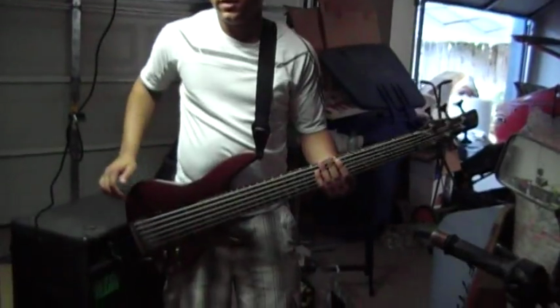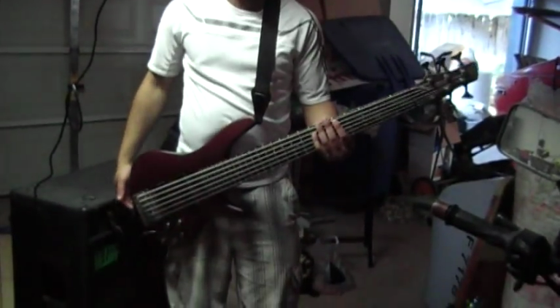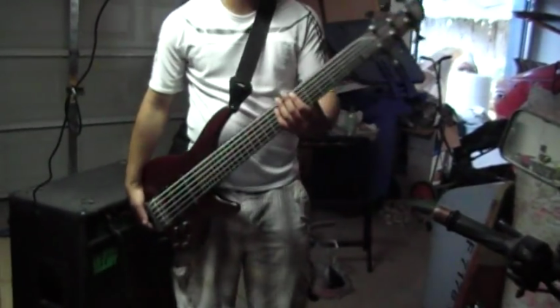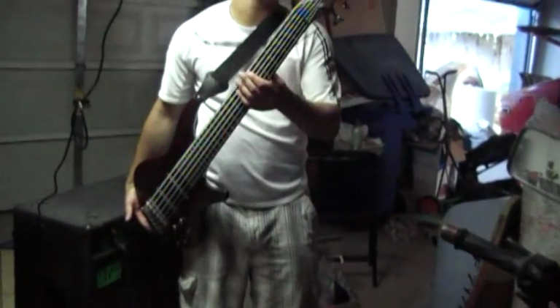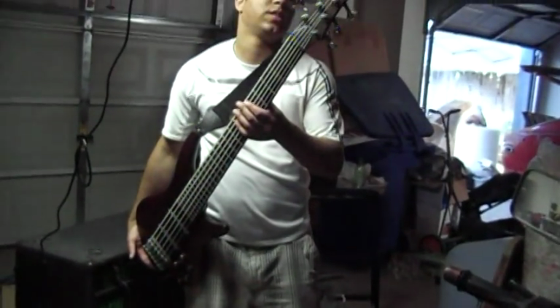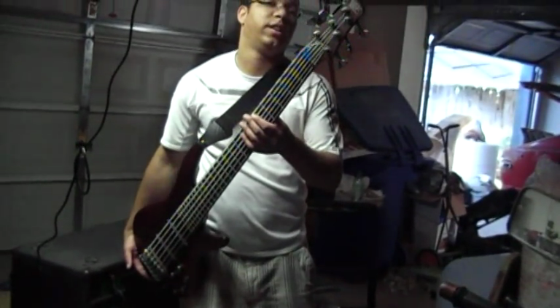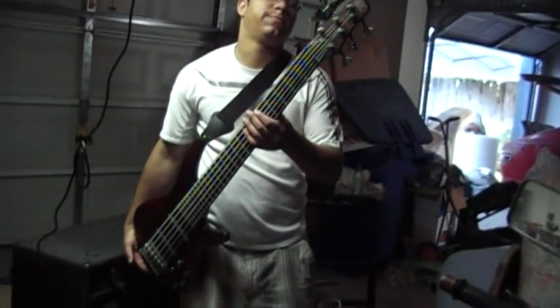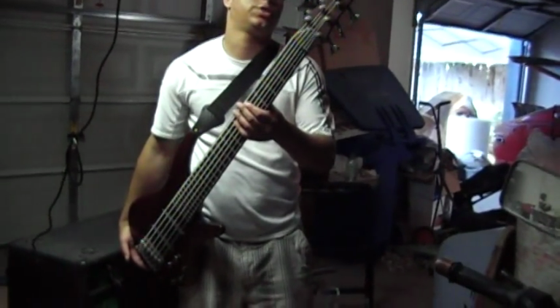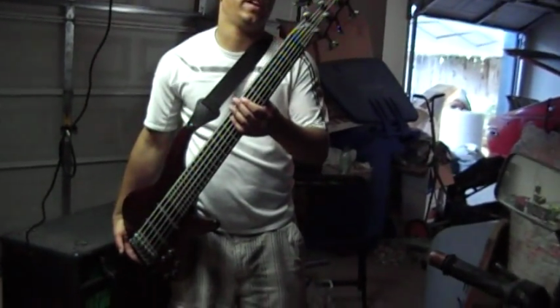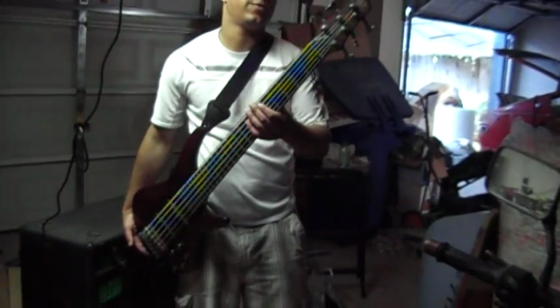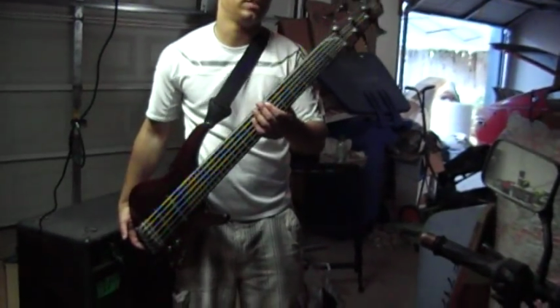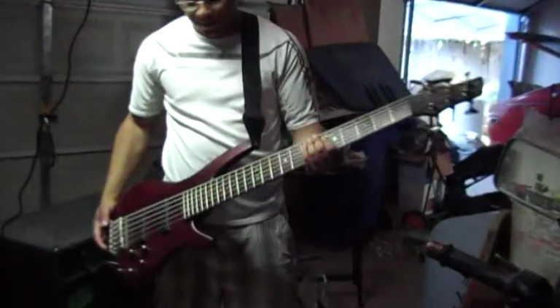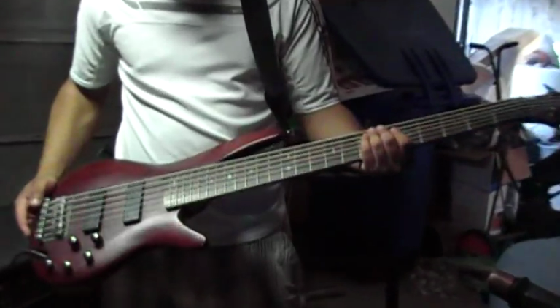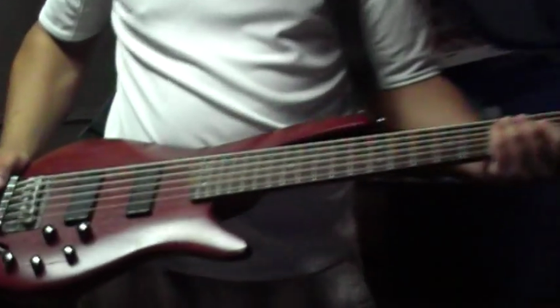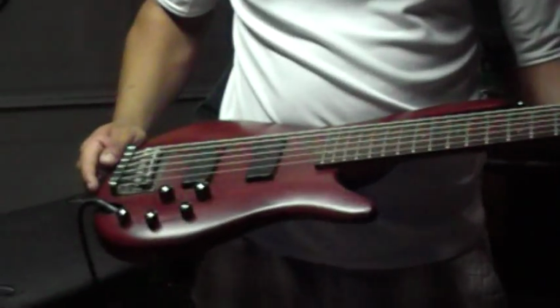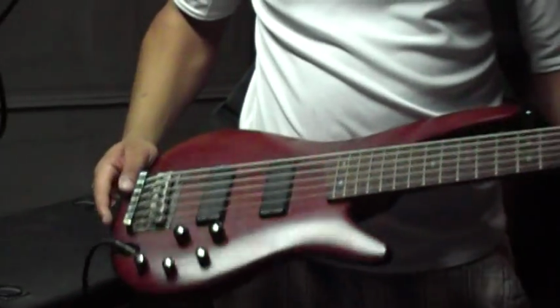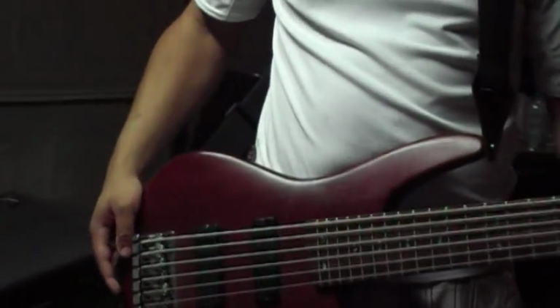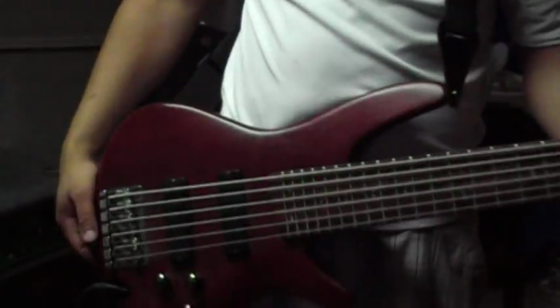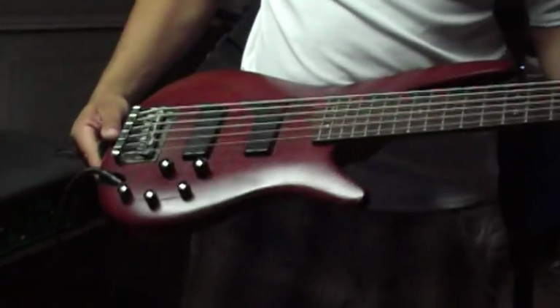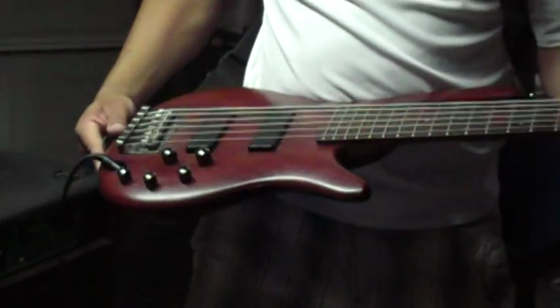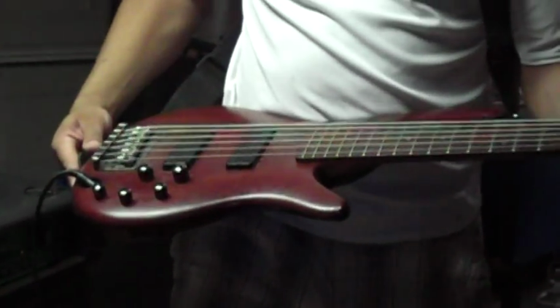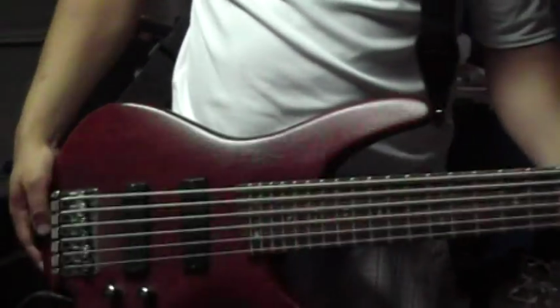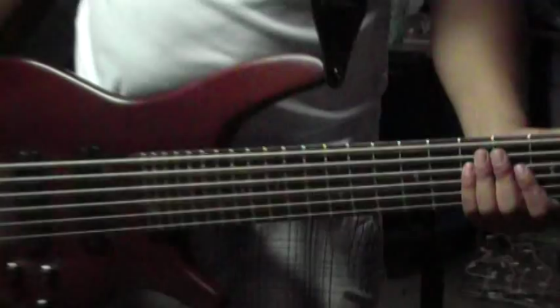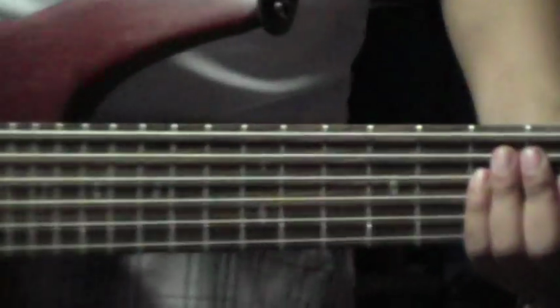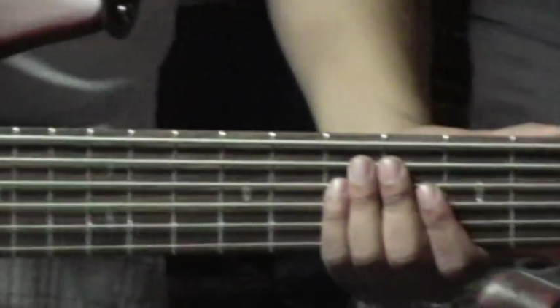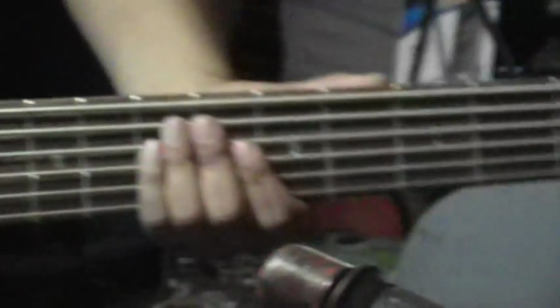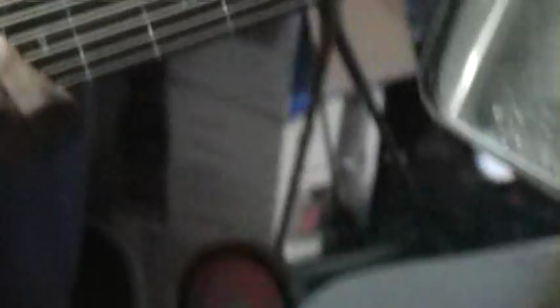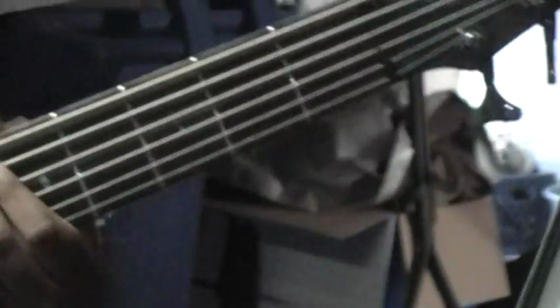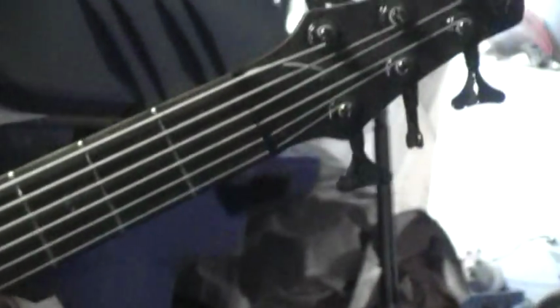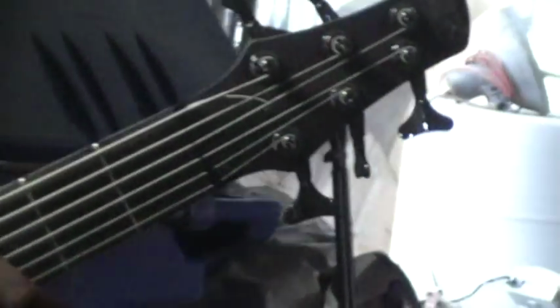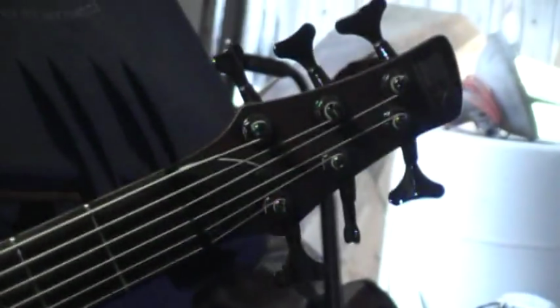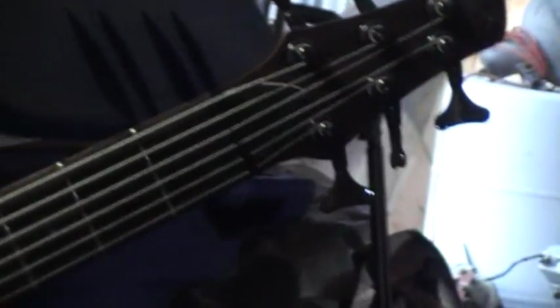Hello eBay and YouTube, here with a pretty cool guitar. It's a six-string SR506 Ibanez bass guitar with active pickups and R-Tony. So this is it and this is how it plays.